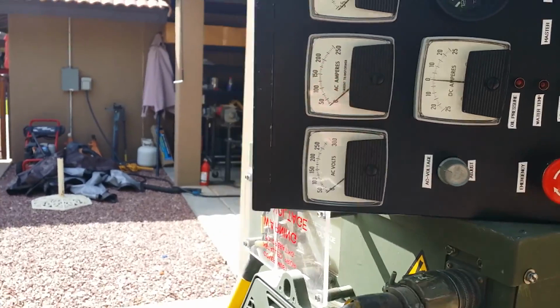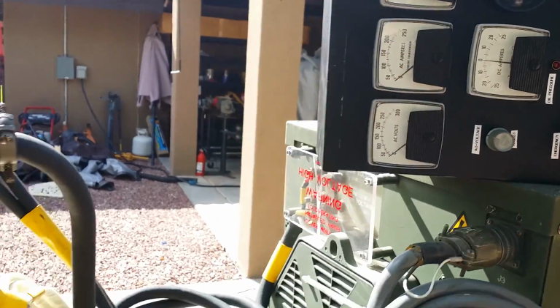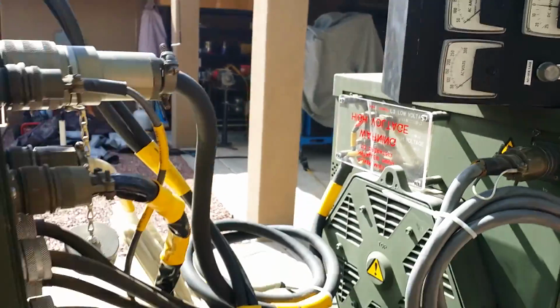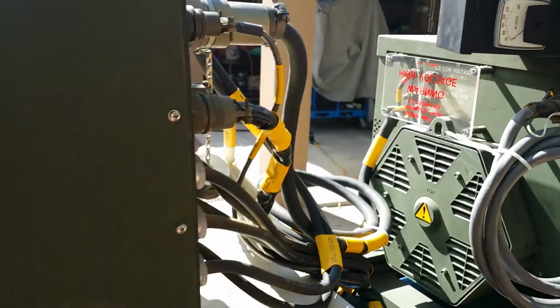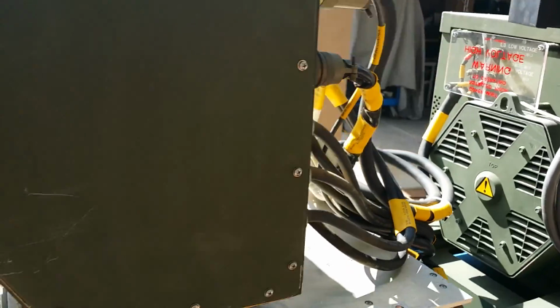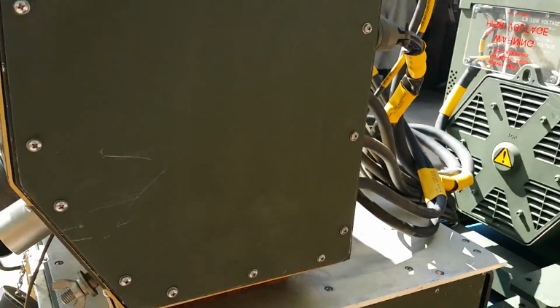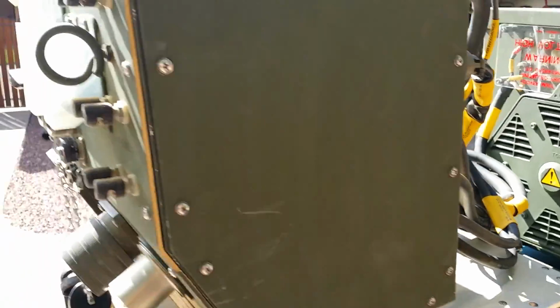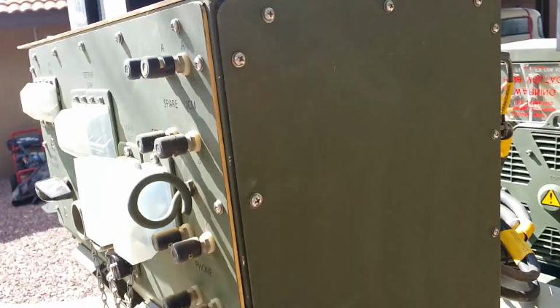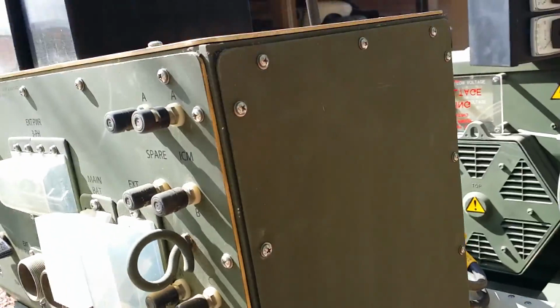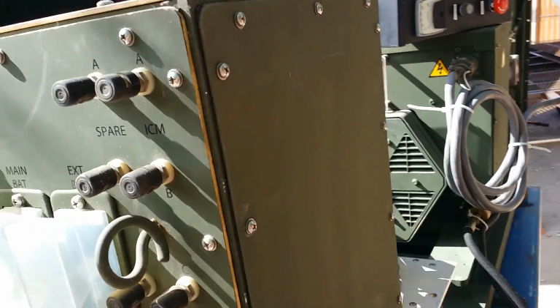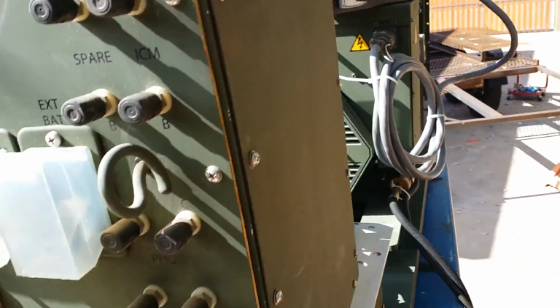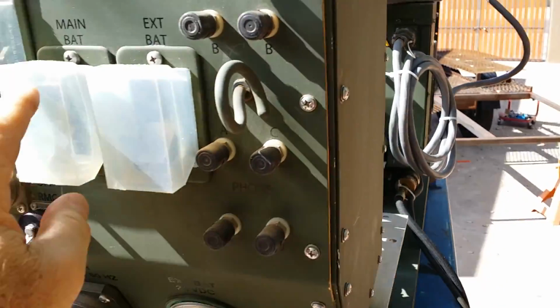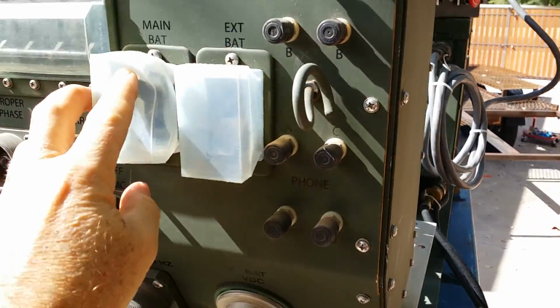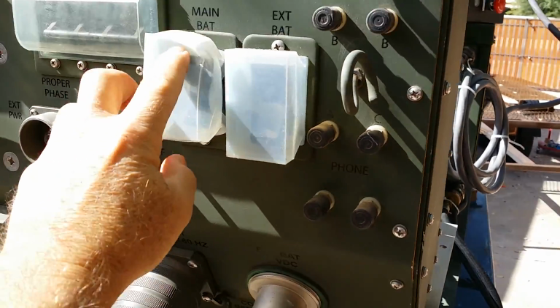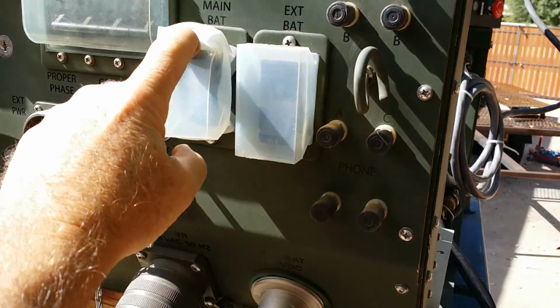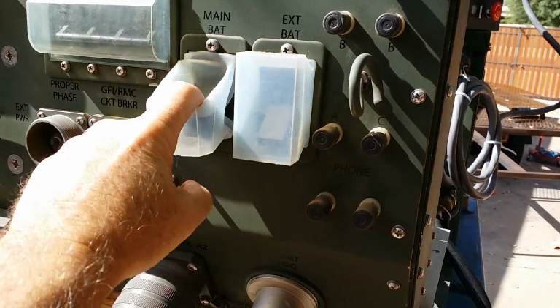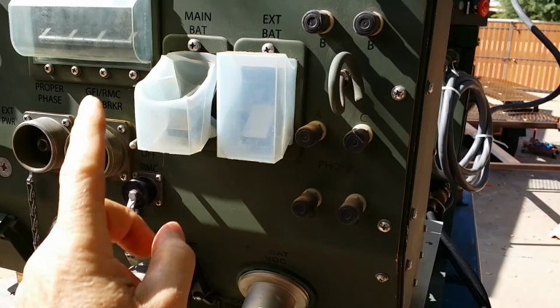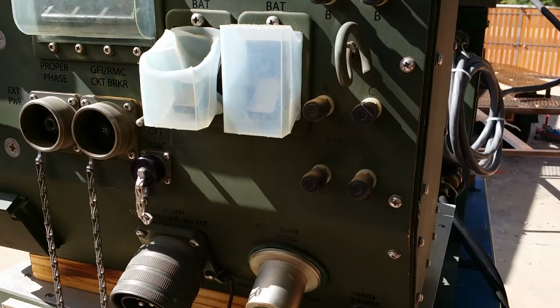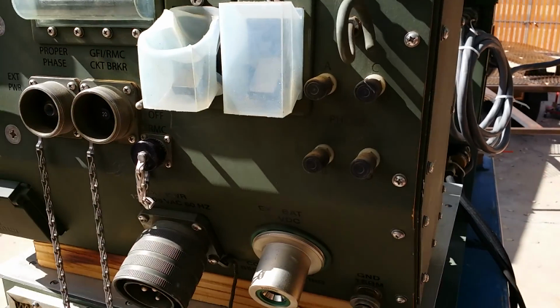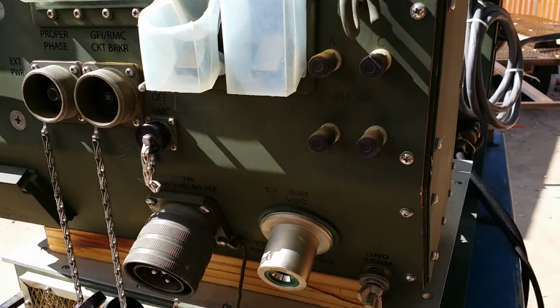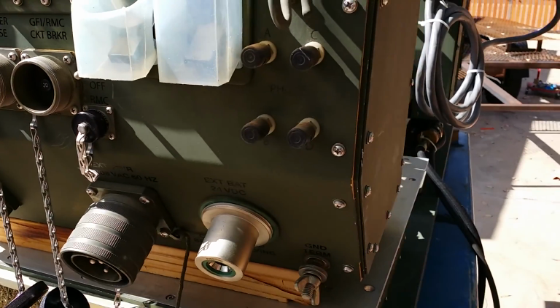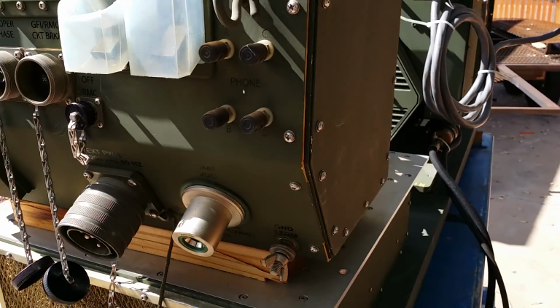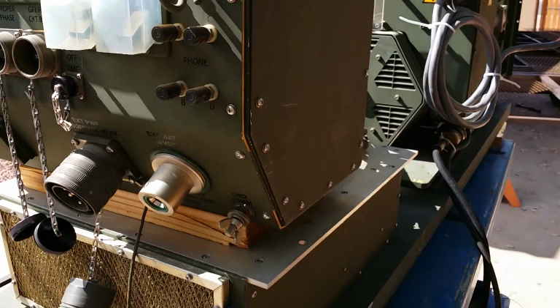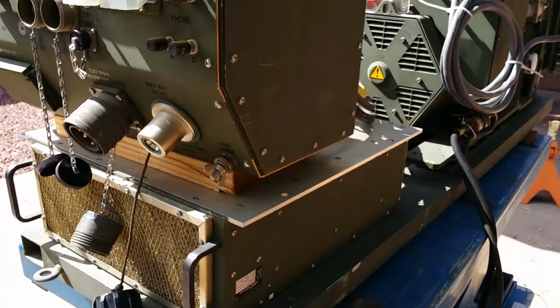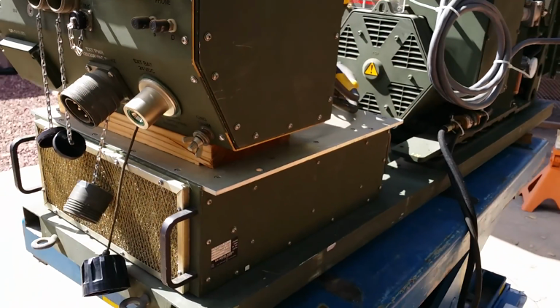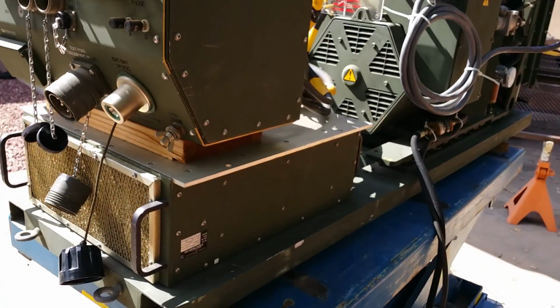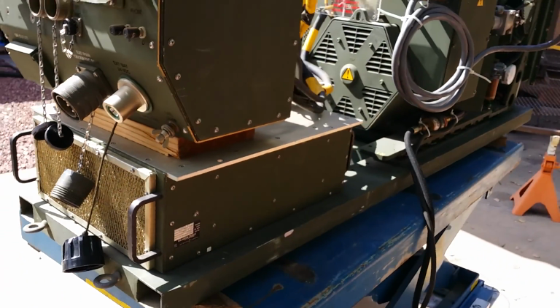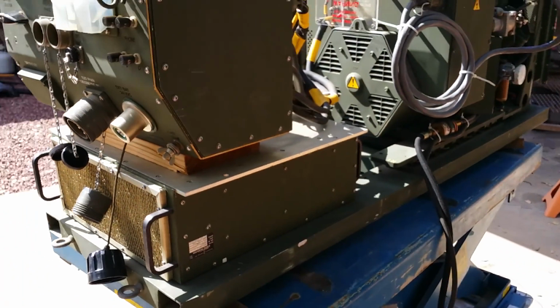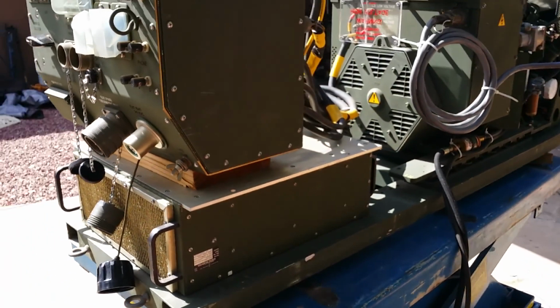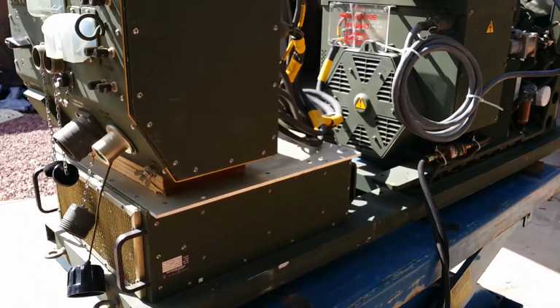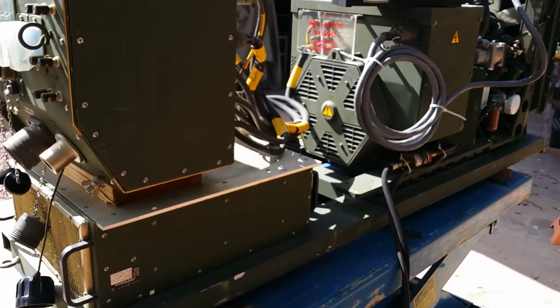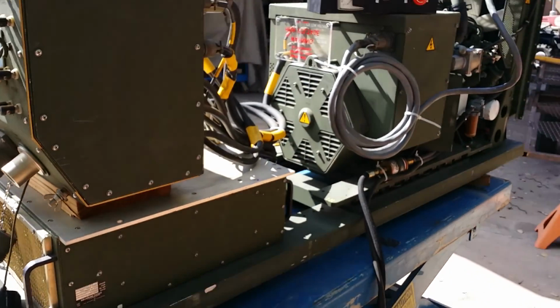Now I'm going to come back over here, turn off the main power switch, and there you go. Runs excellent.